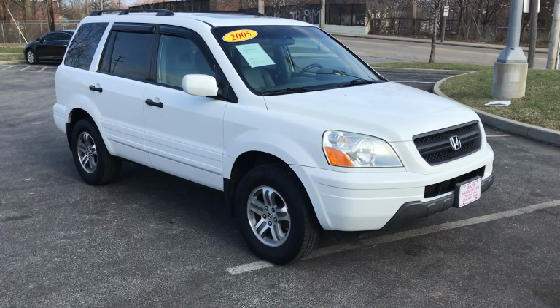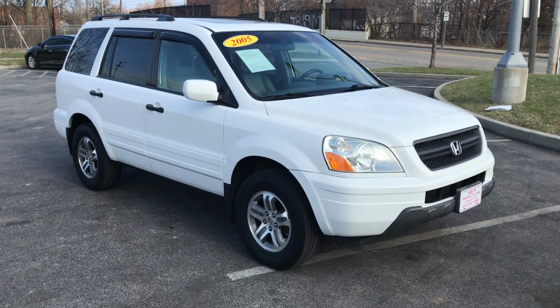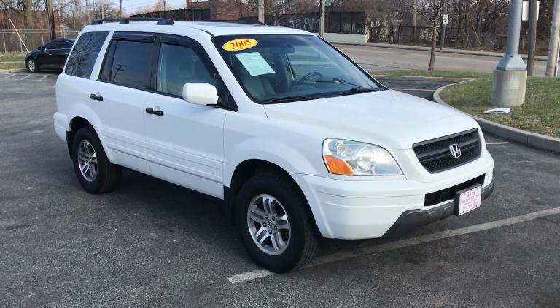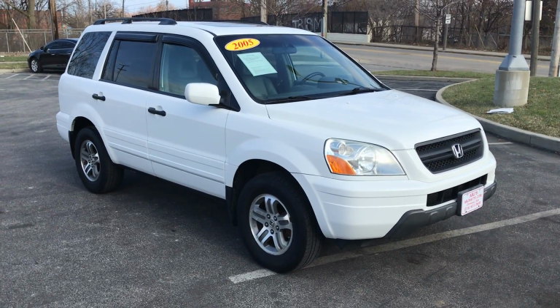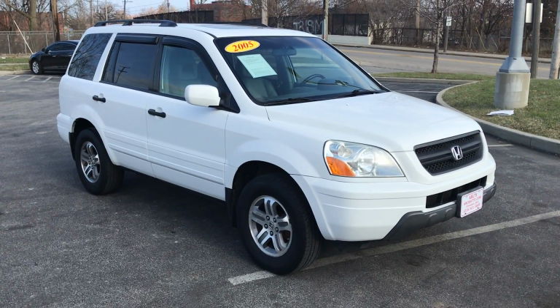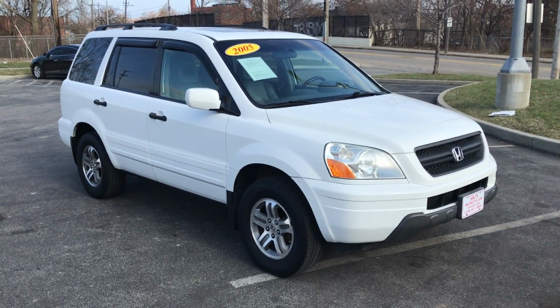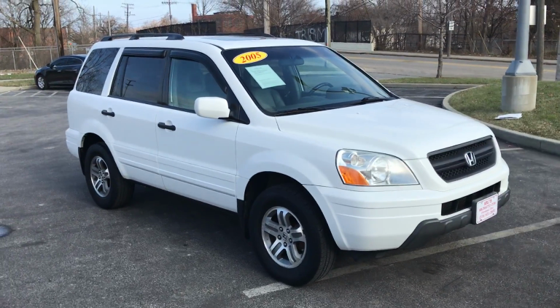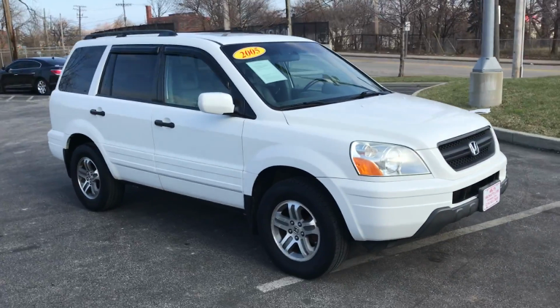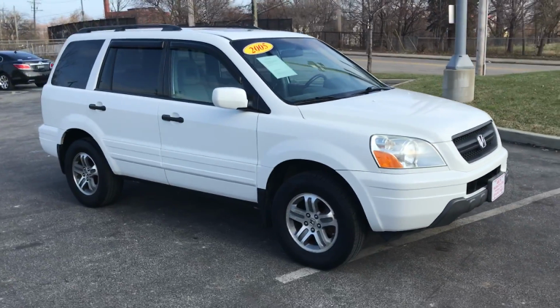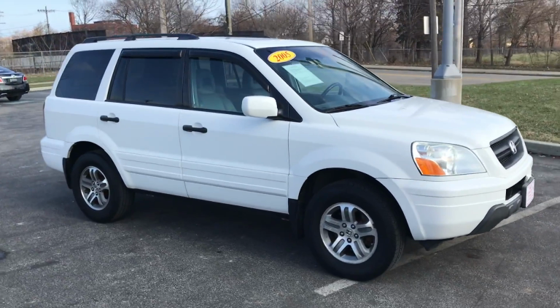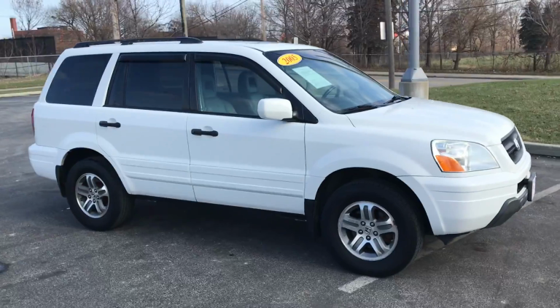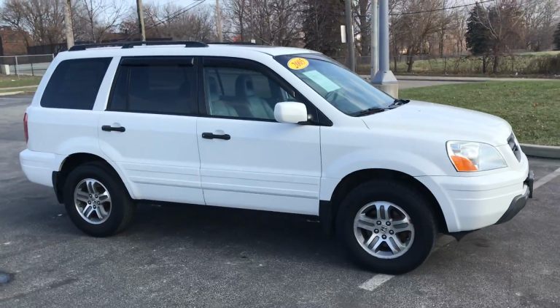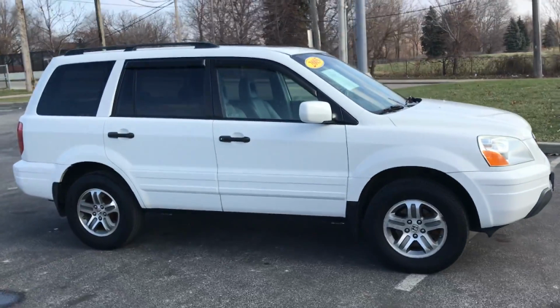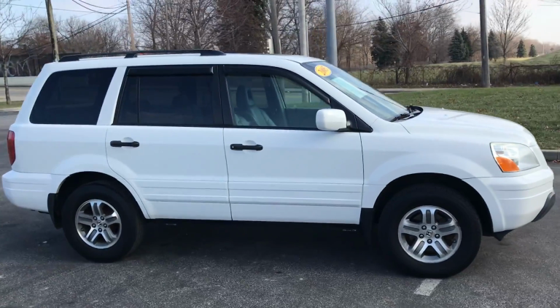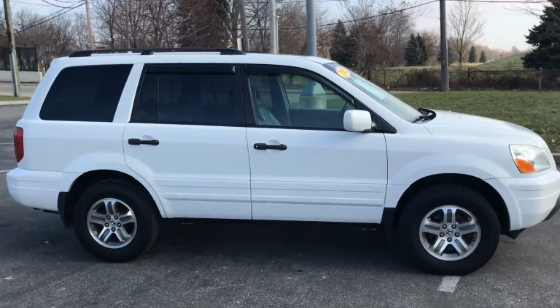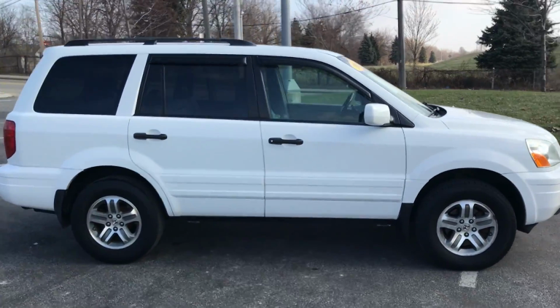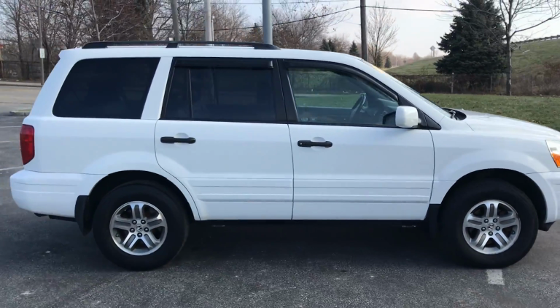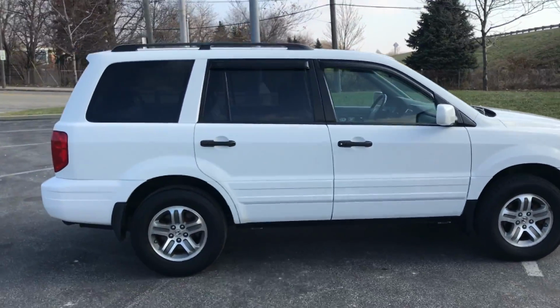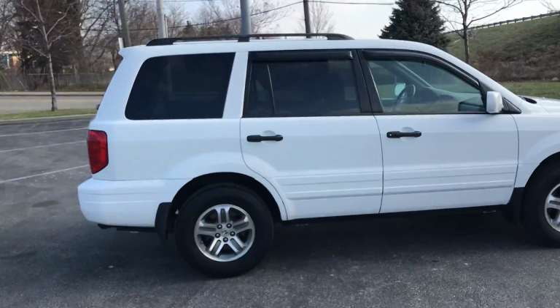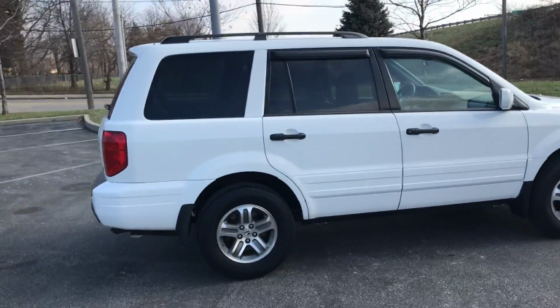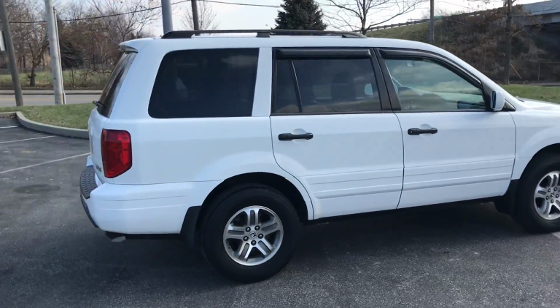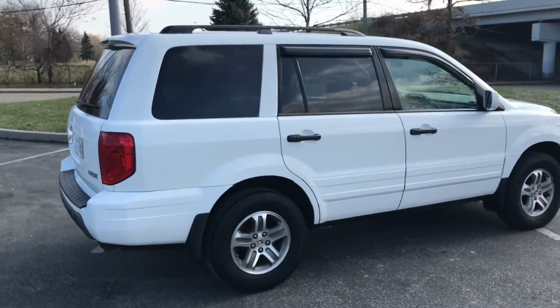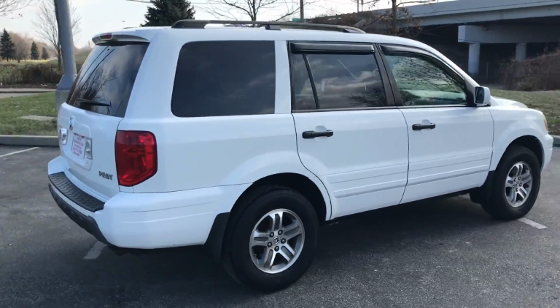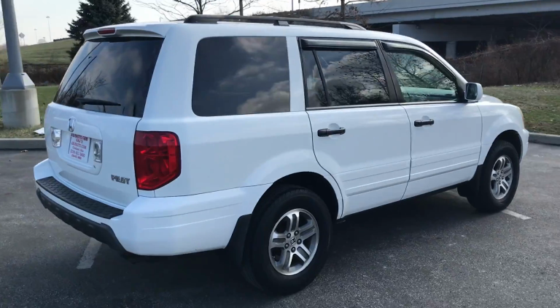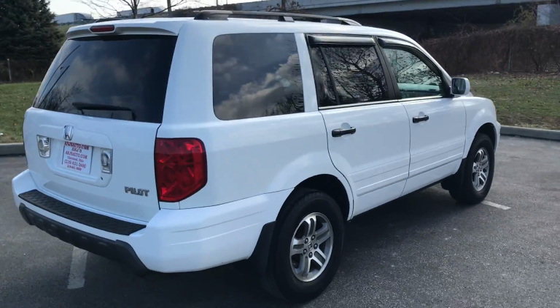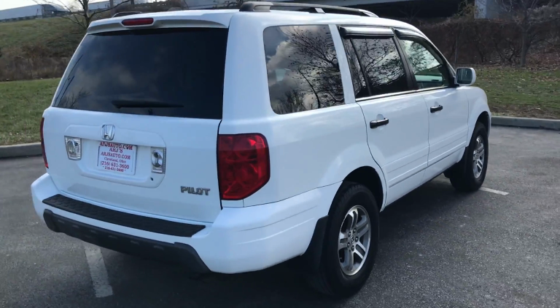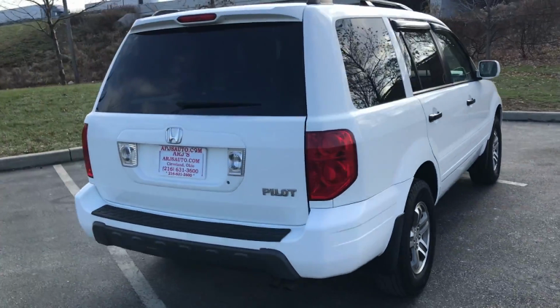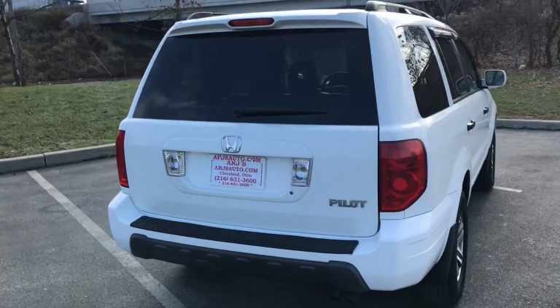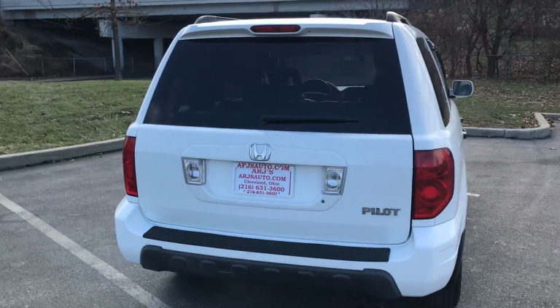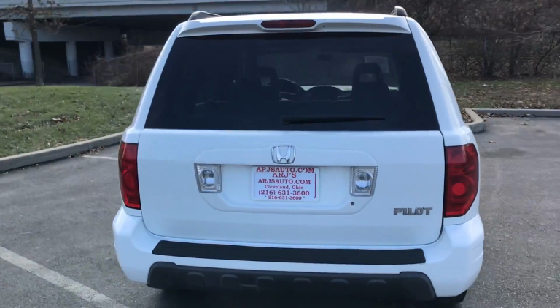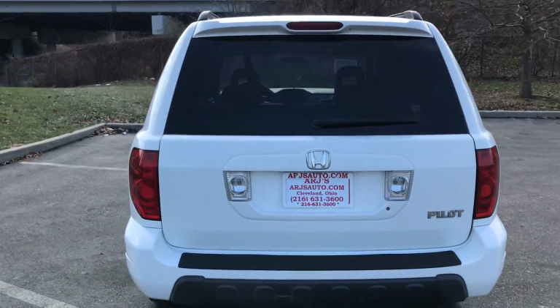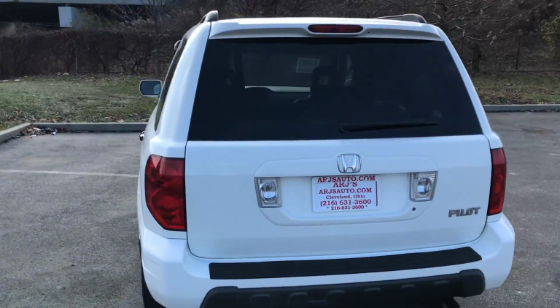Stop by ARJ's and take a look at this 2005 Honda Pilot we just got in. Very nice condition — white metallic paint over alloy wheels, great tires, three rows of seats. It's very clean, very well kept.